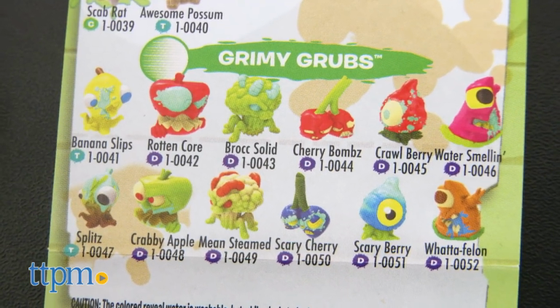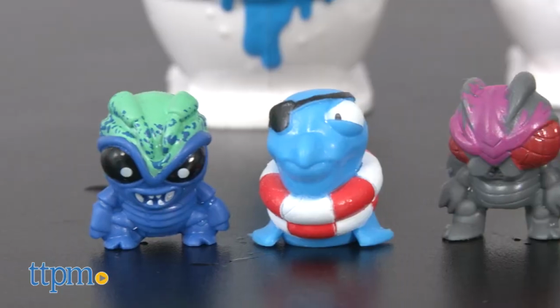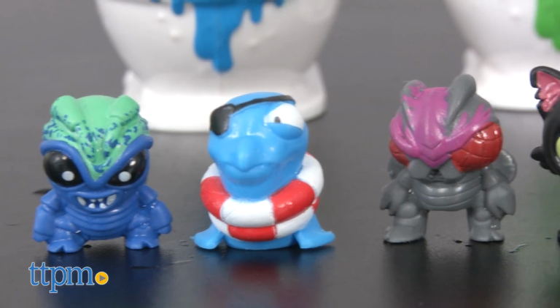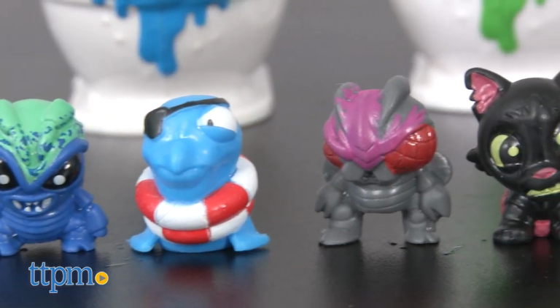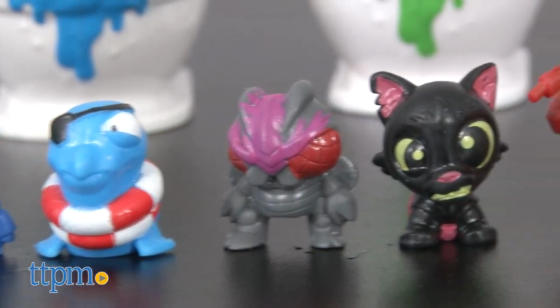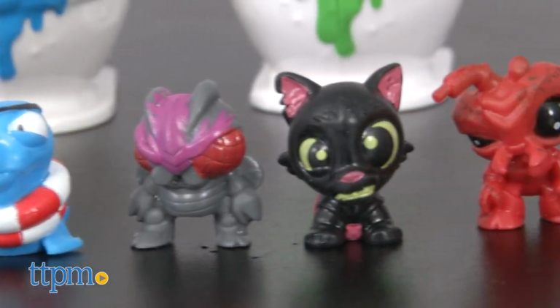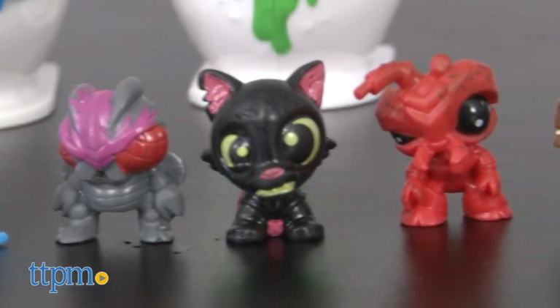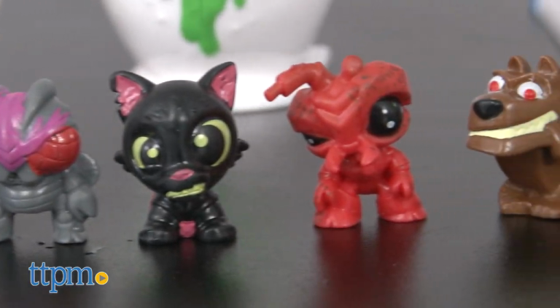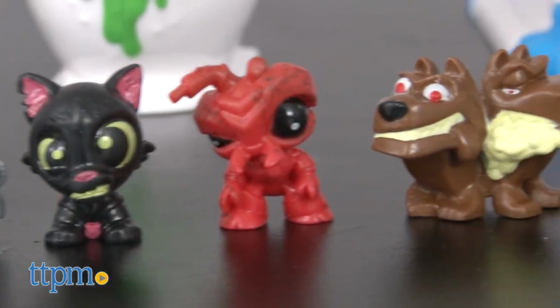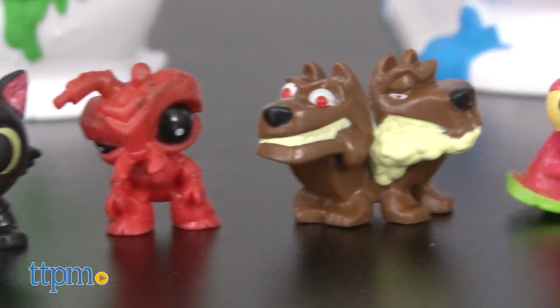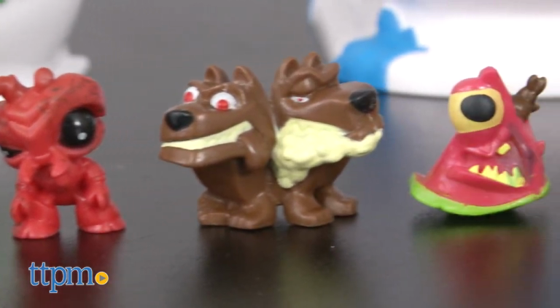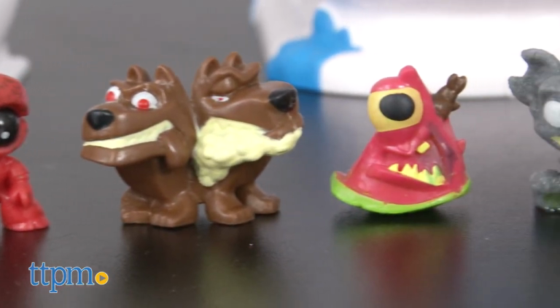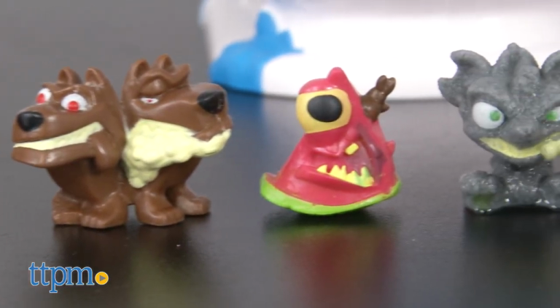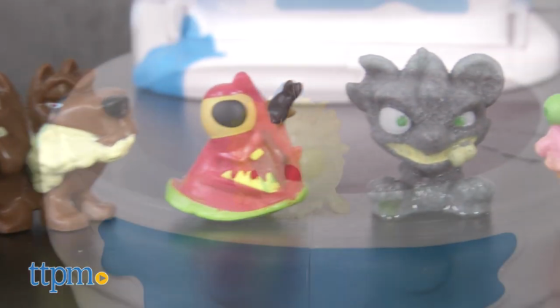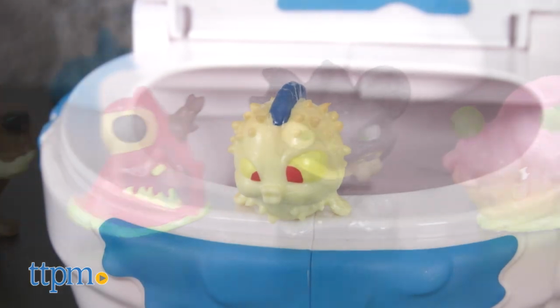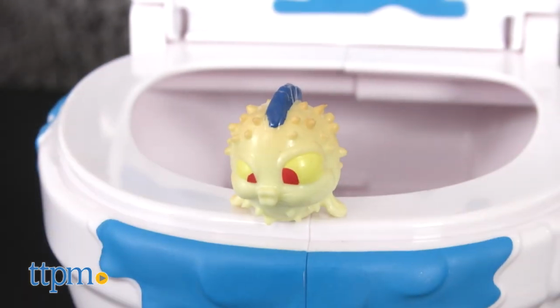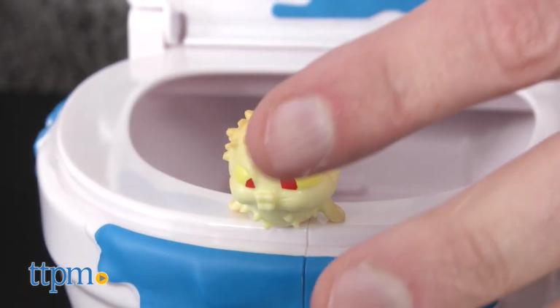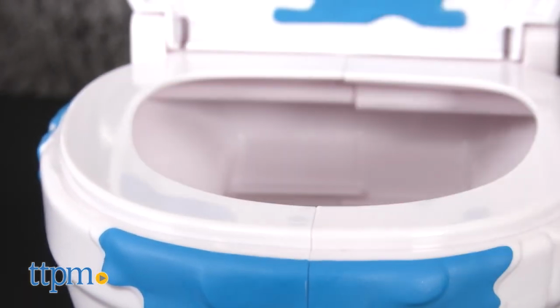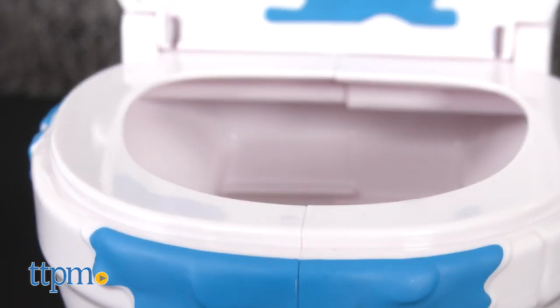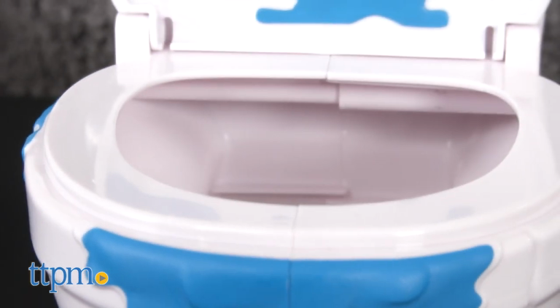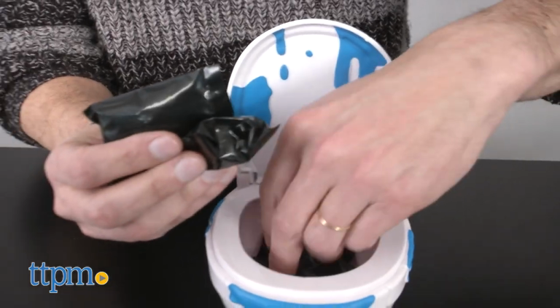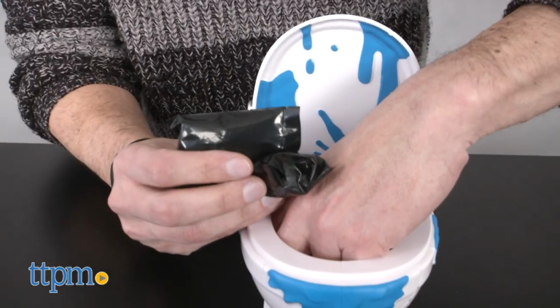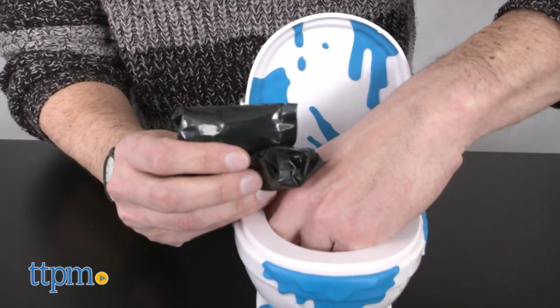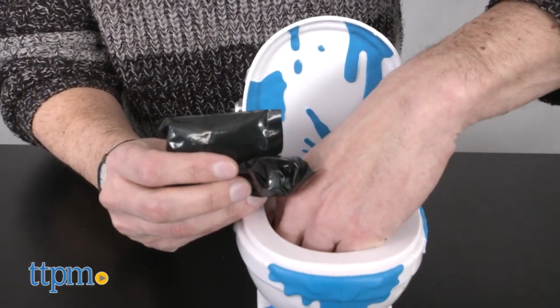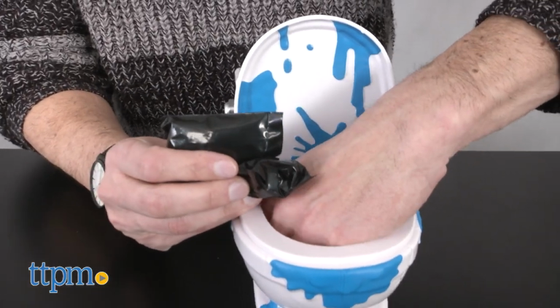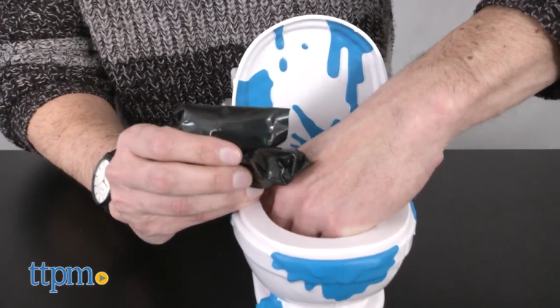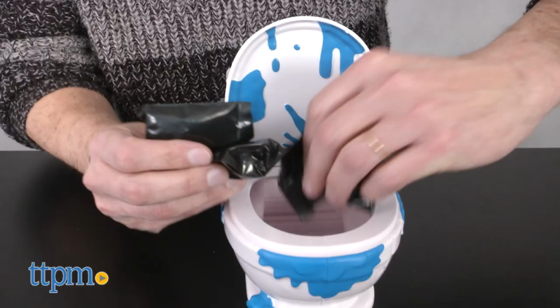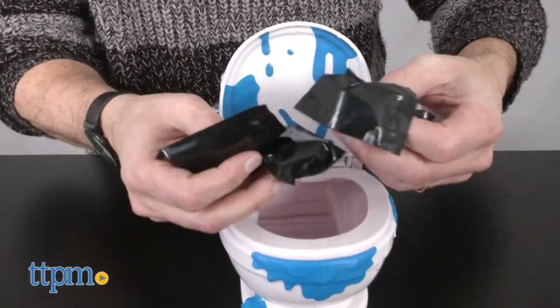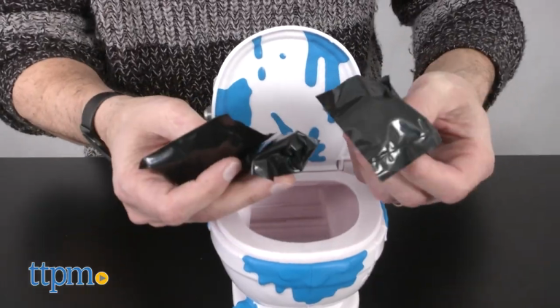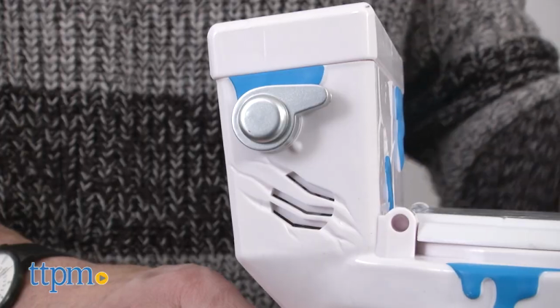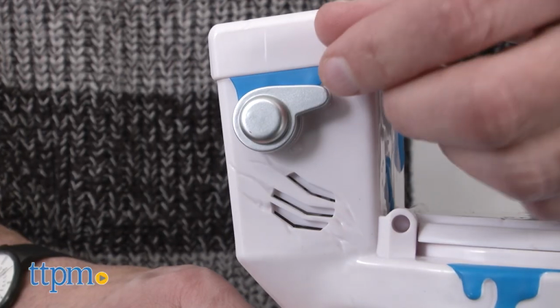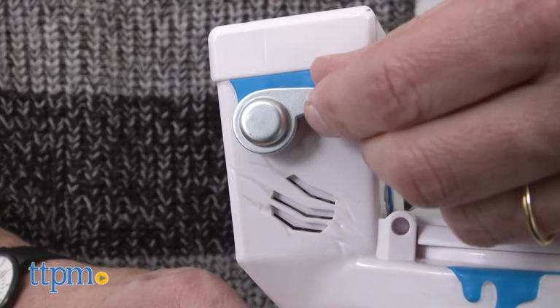You collect all these as part of a series, and then you need somewhere to store them. Where are you going to store them? You're going to store them in your collectible. The collectible comes with four foul floaters, and also lots of noises.